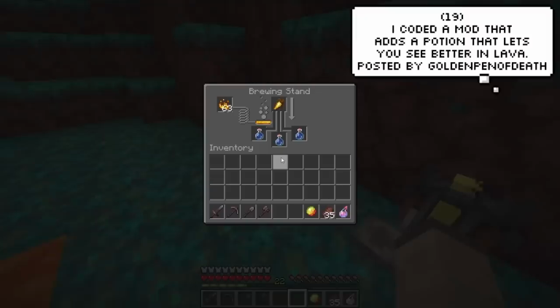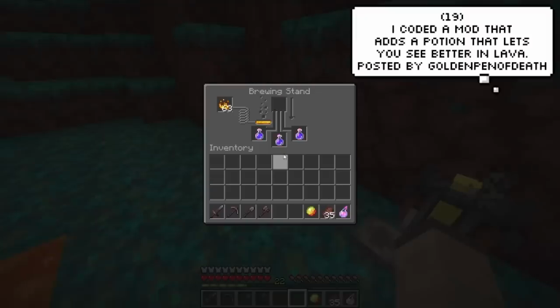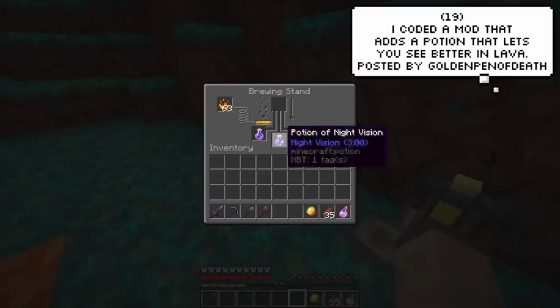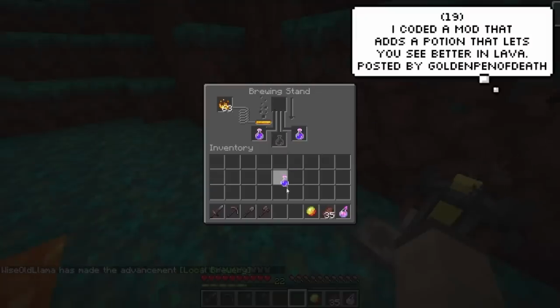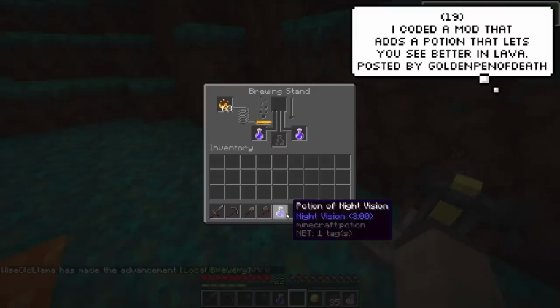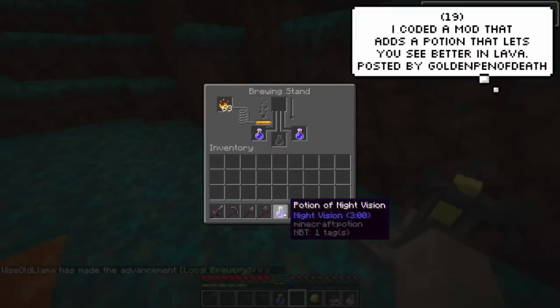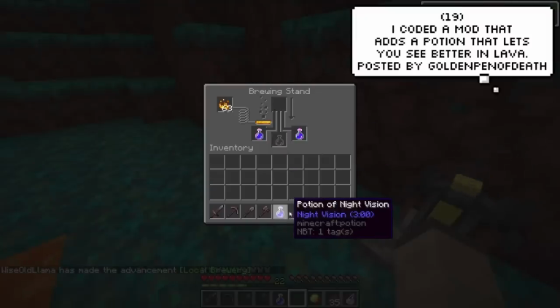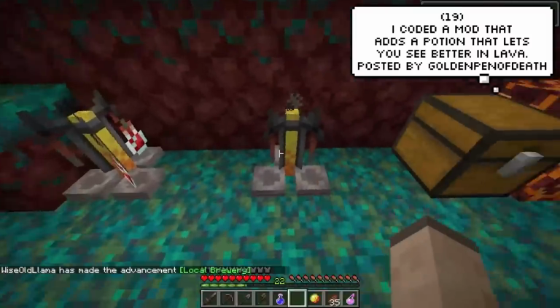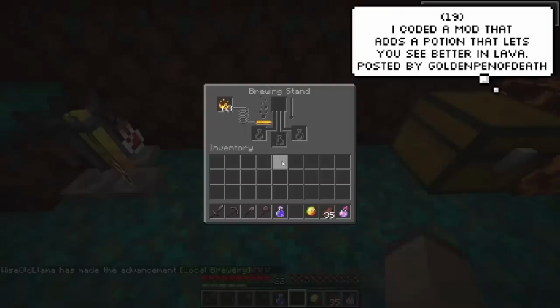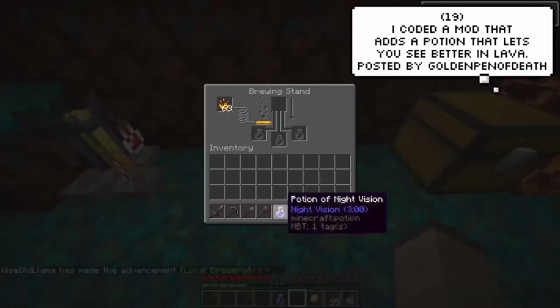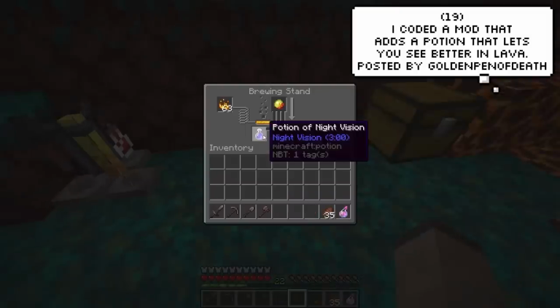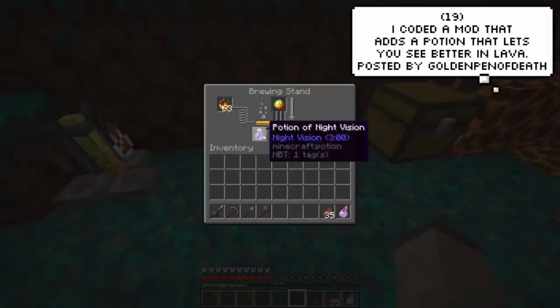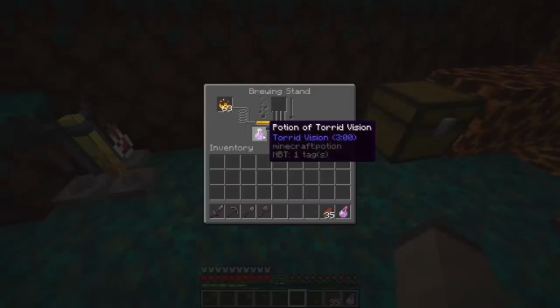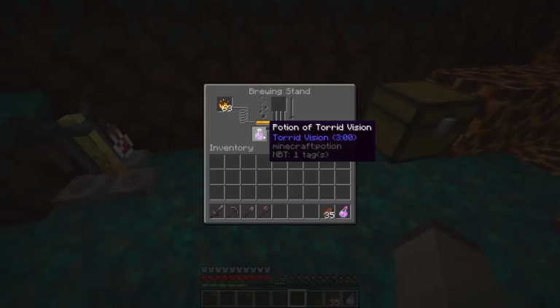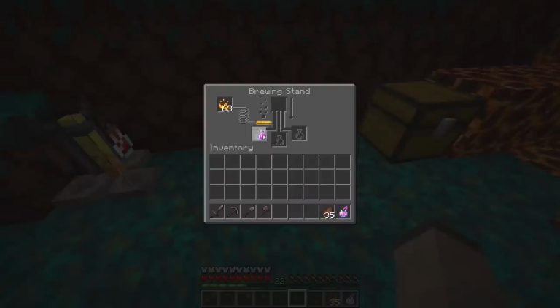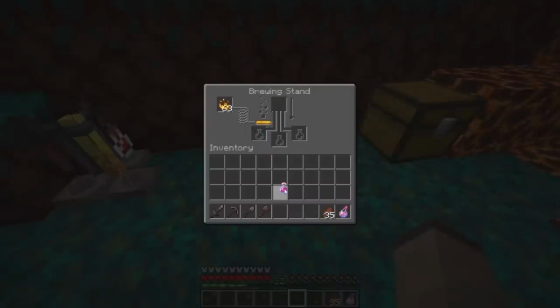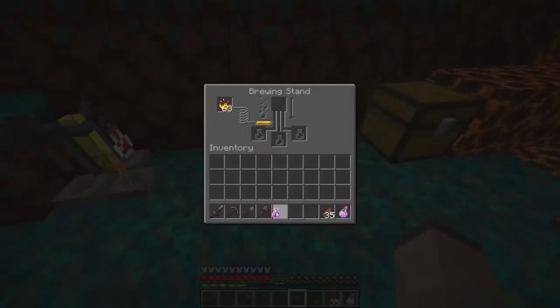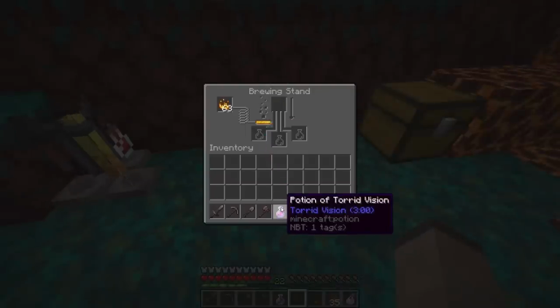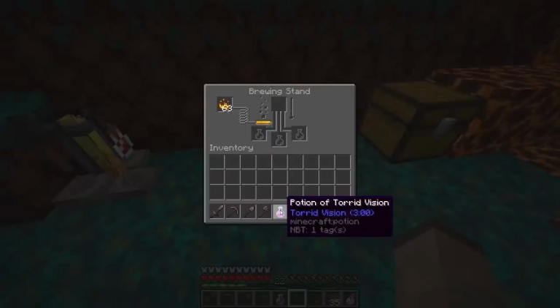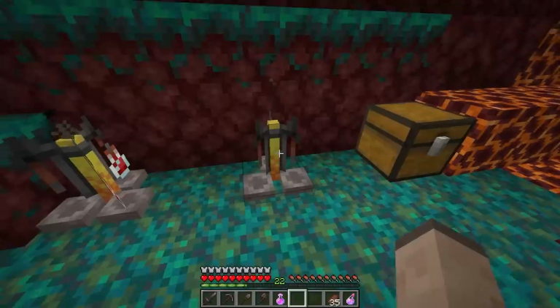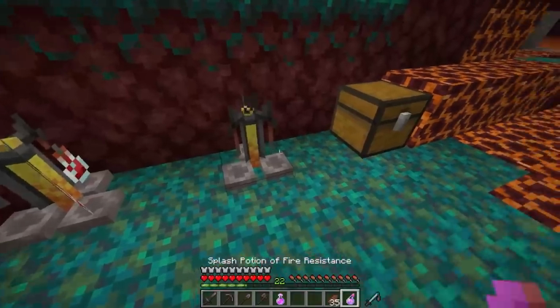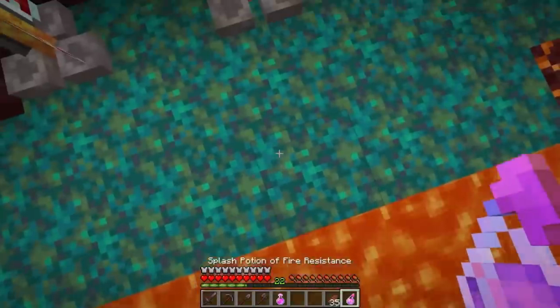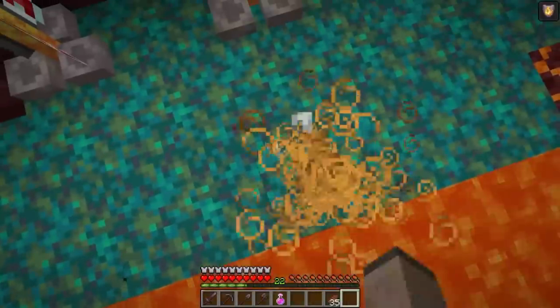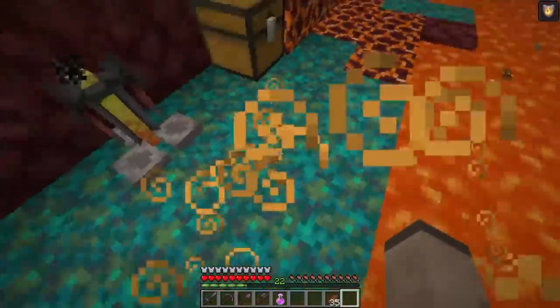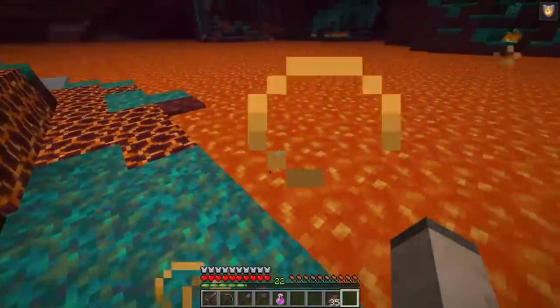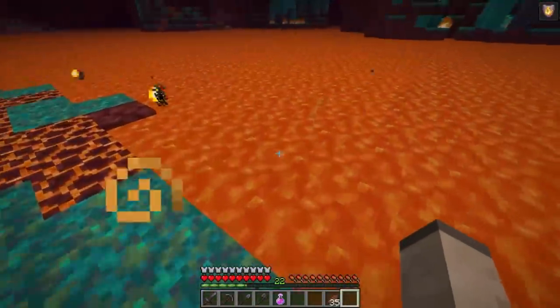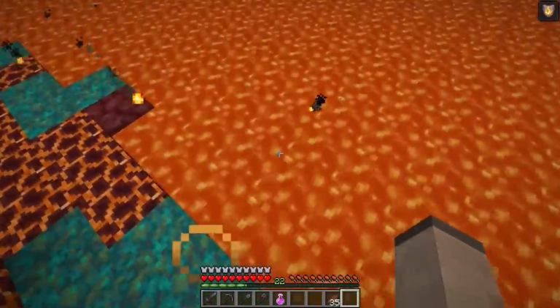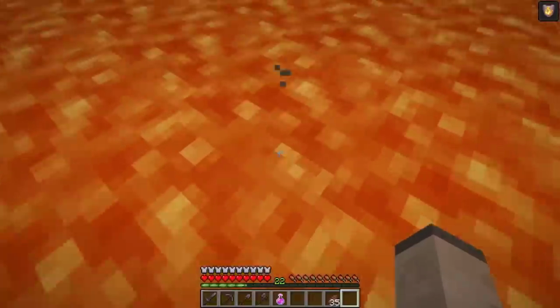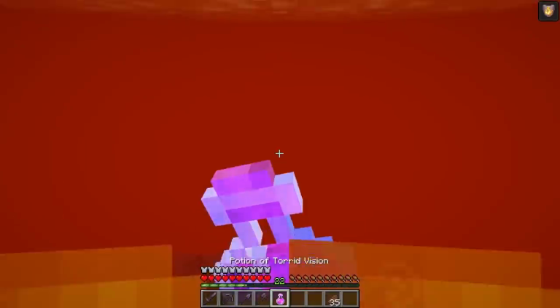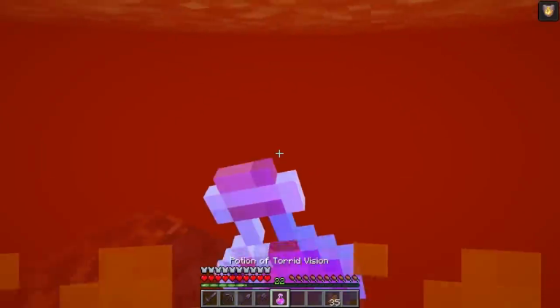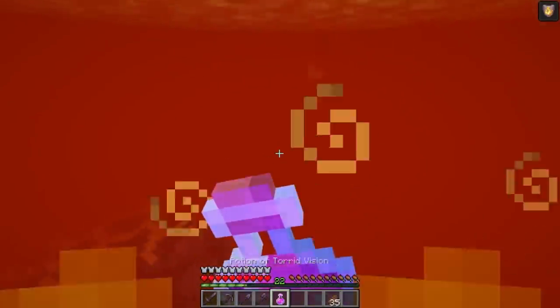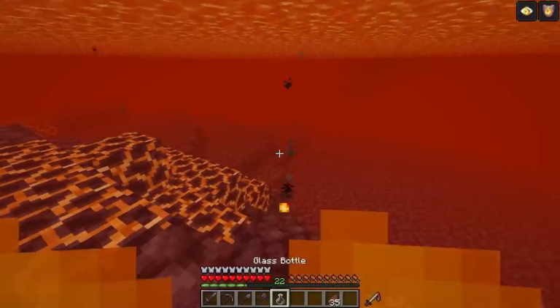The player who added in the Nether farmland also added in another useful thing for the Nether. This mod adds in a new potion that lets you see way better underneath lava. I think this player is getting ready for a Nether-only survival SMP, so he's making all these mods to support it.